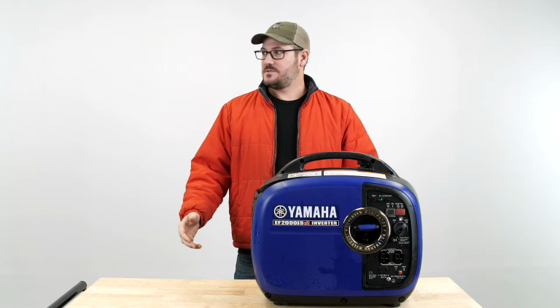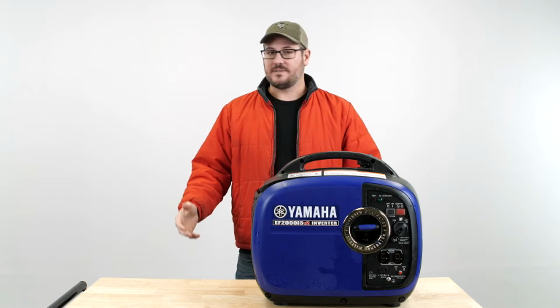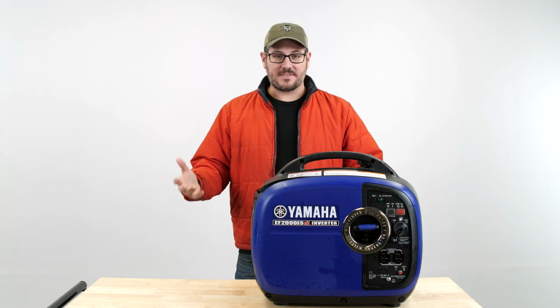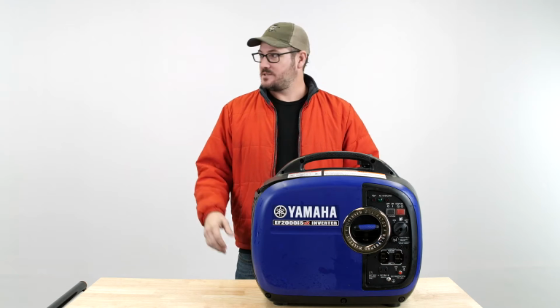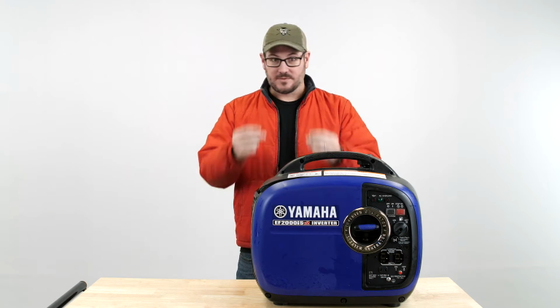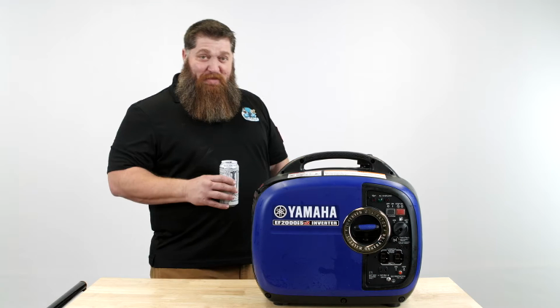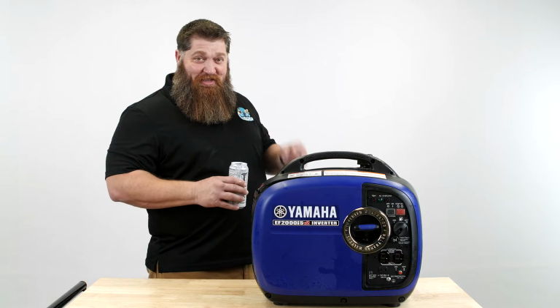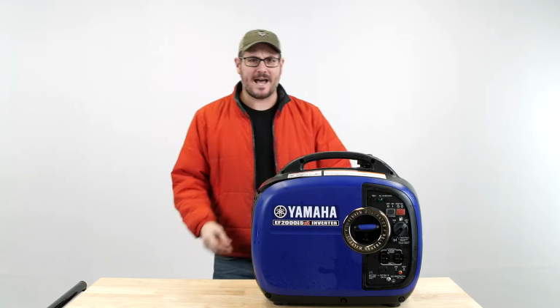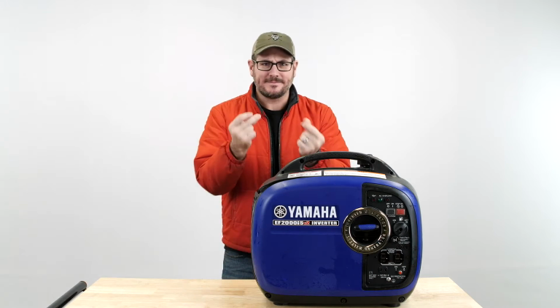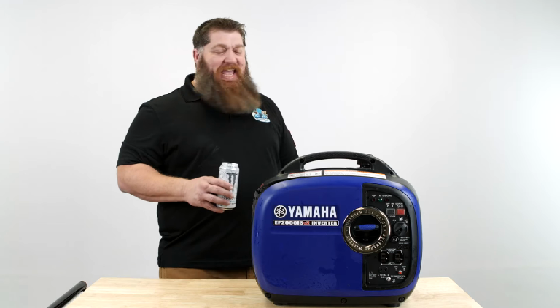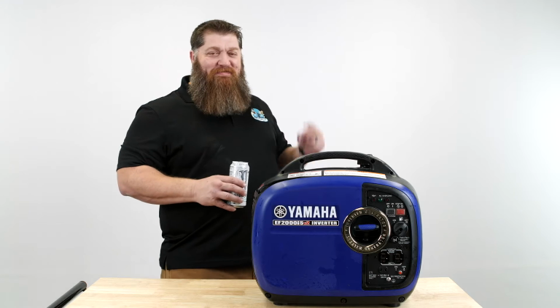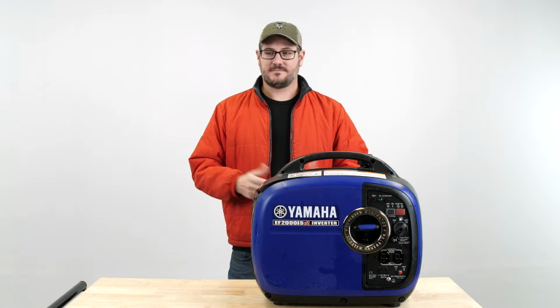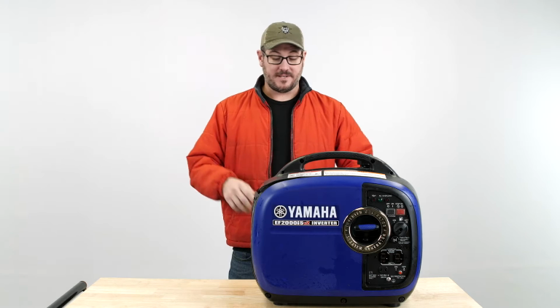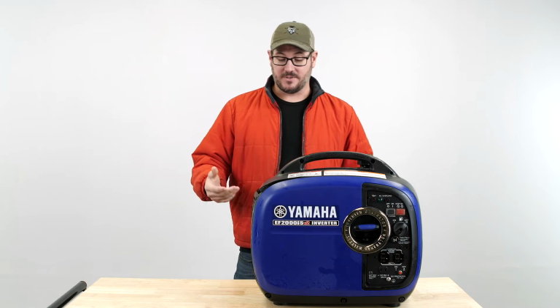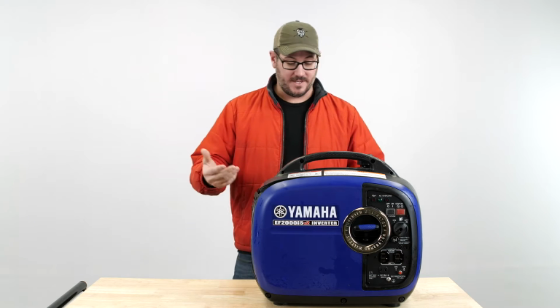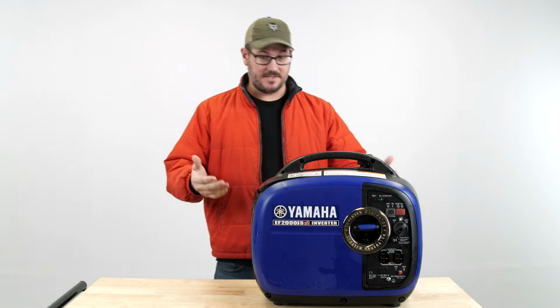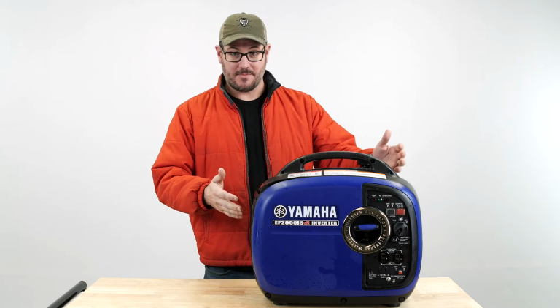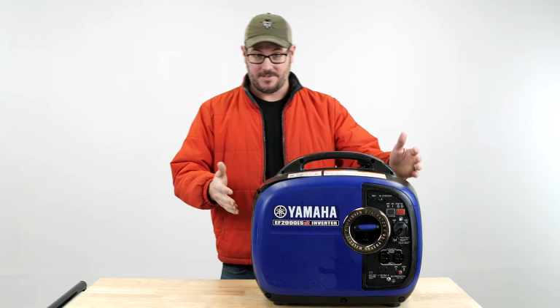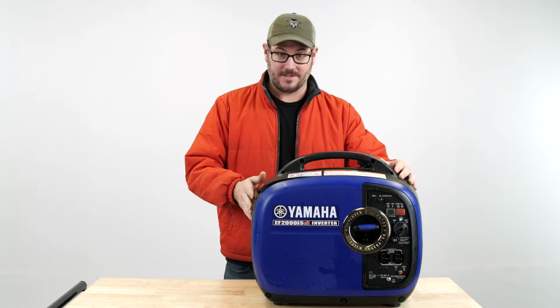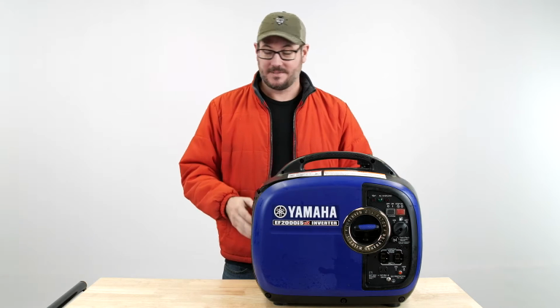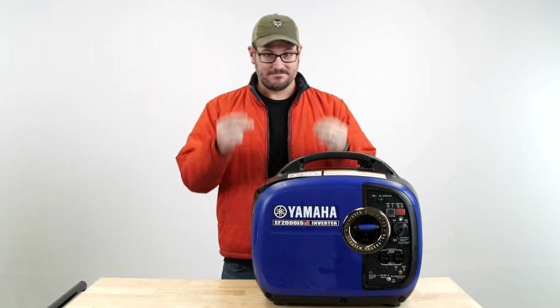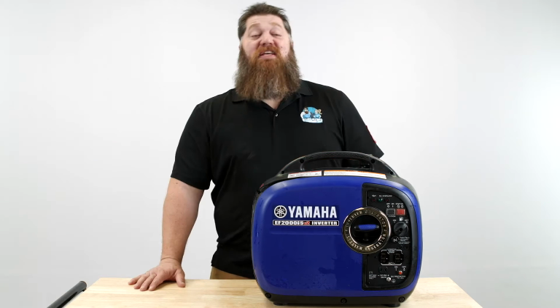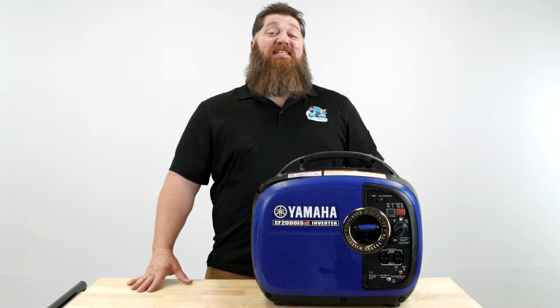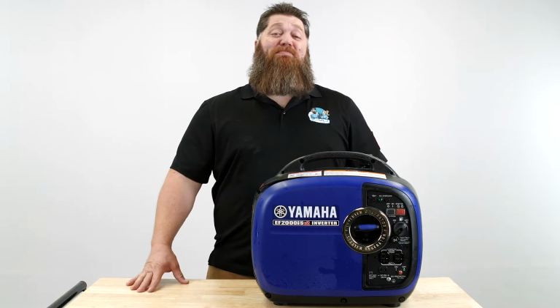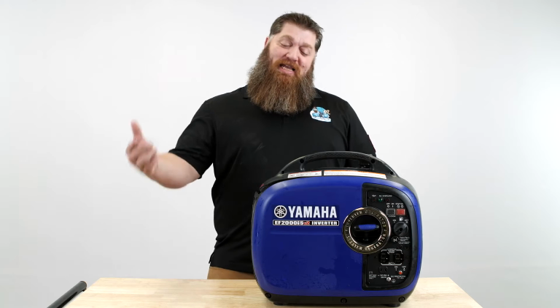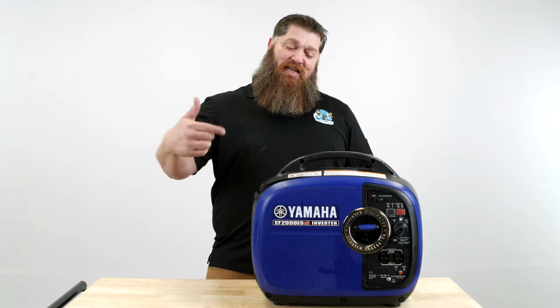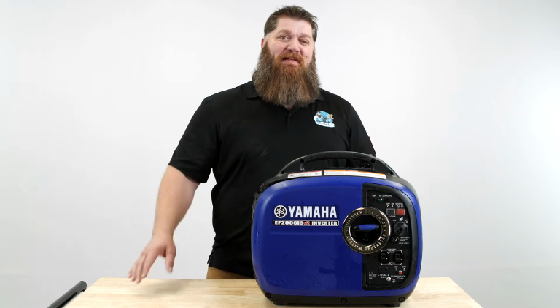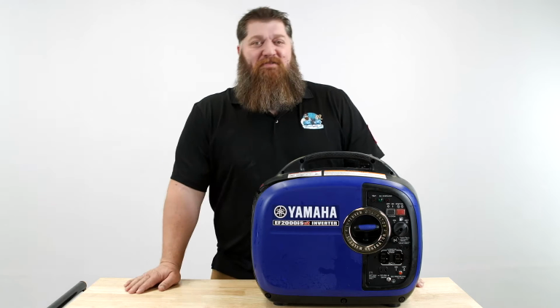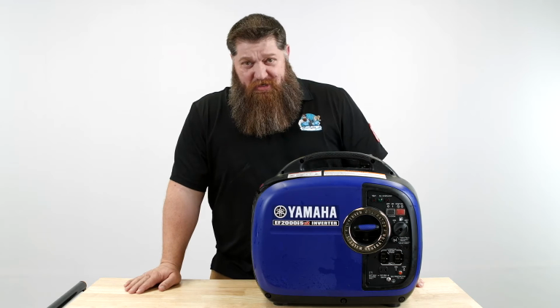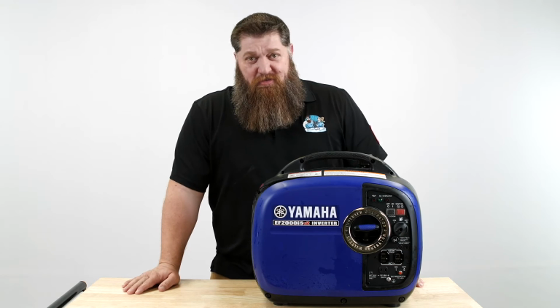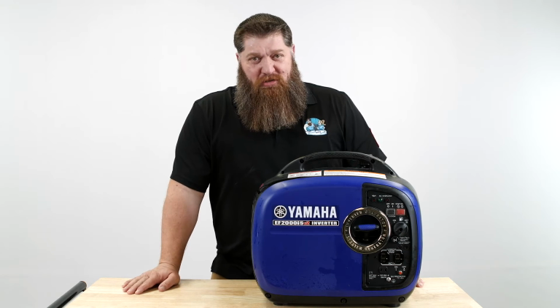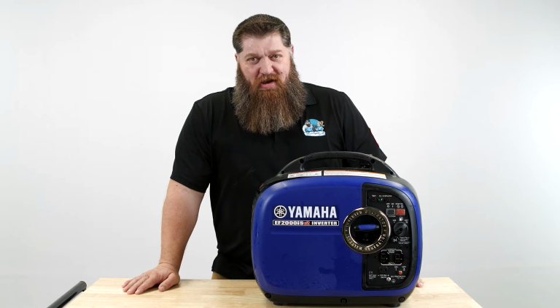Dude, I got things to do. Can't hear you. This is a Yamaha generator. On this week's Tech Tip Tuesday, let's talk about the ever-versatile portable generator.